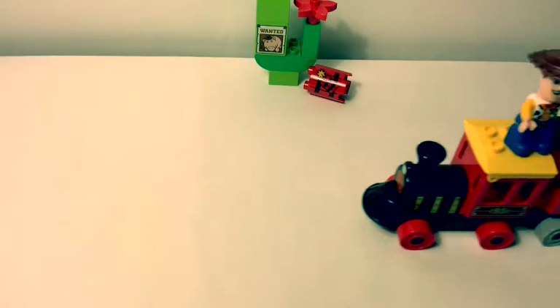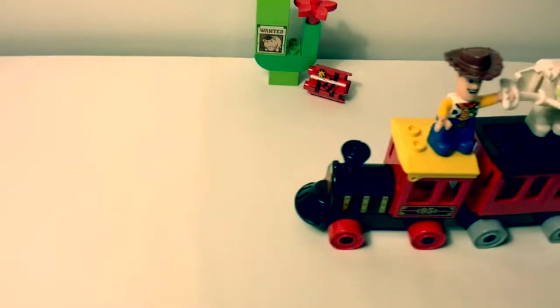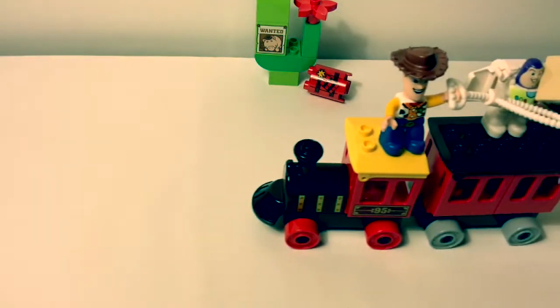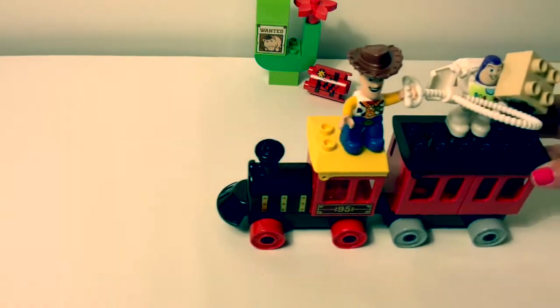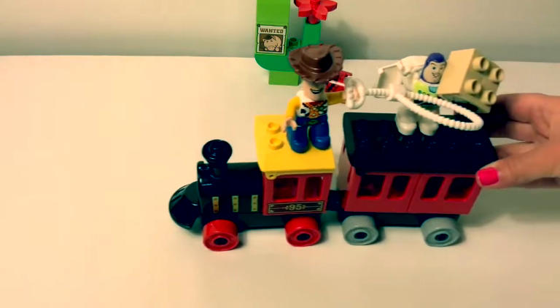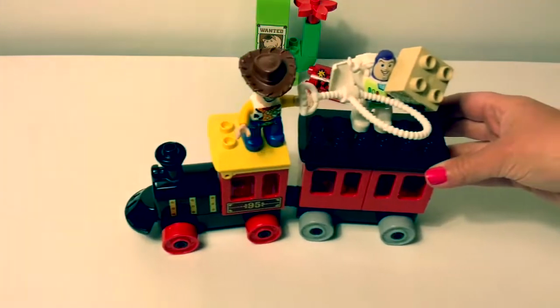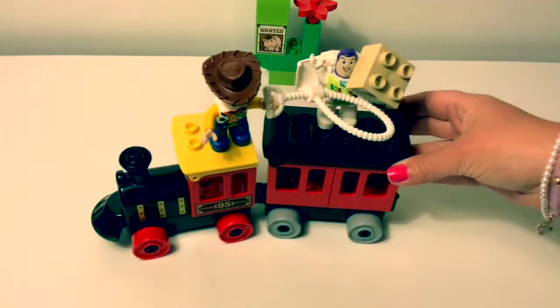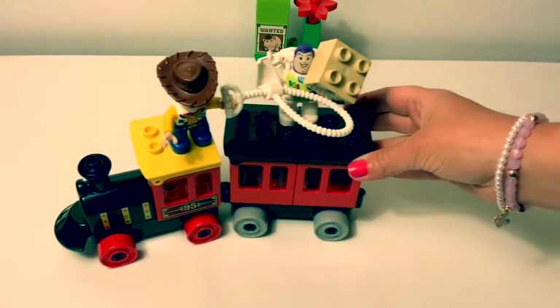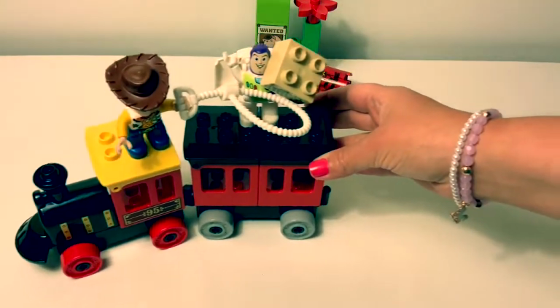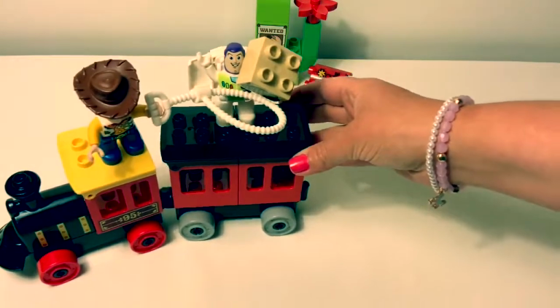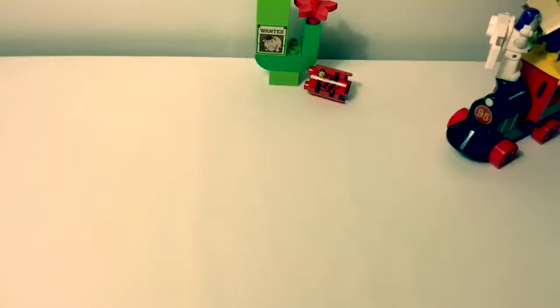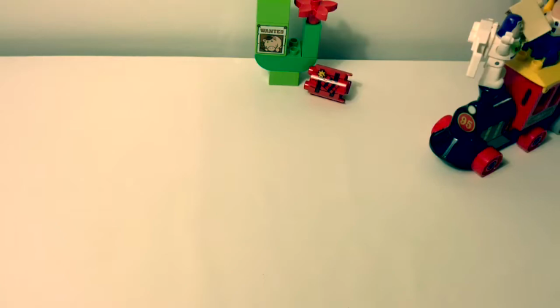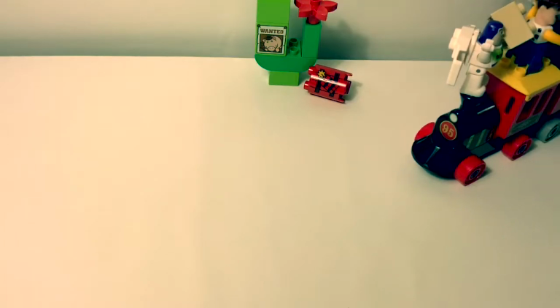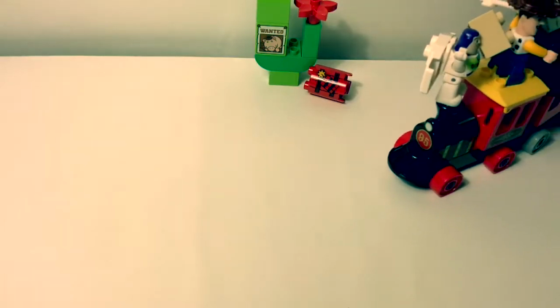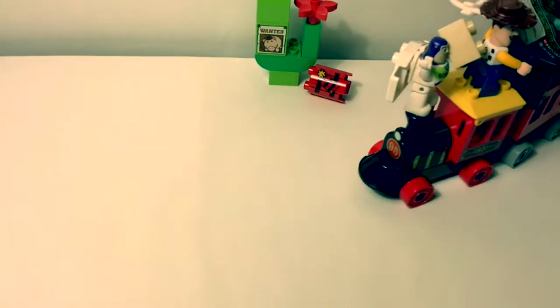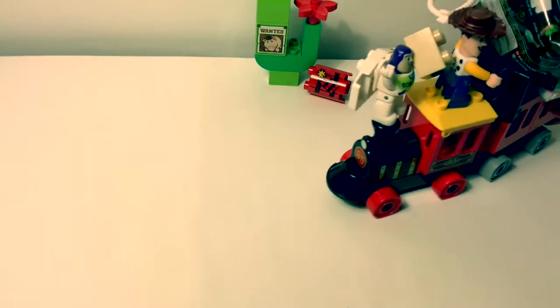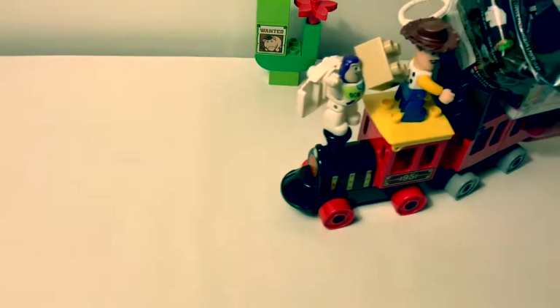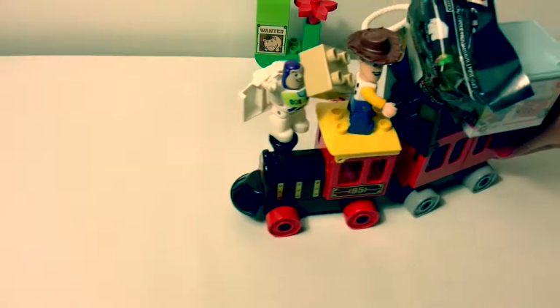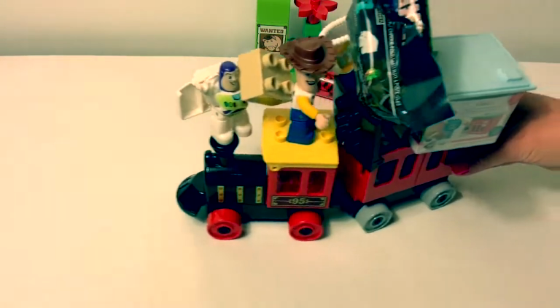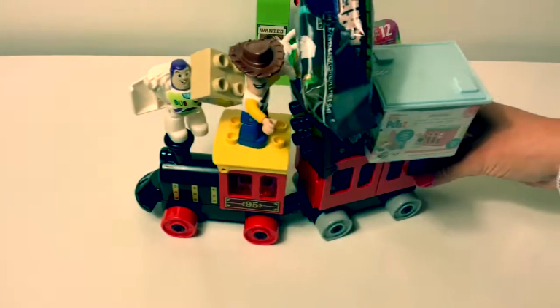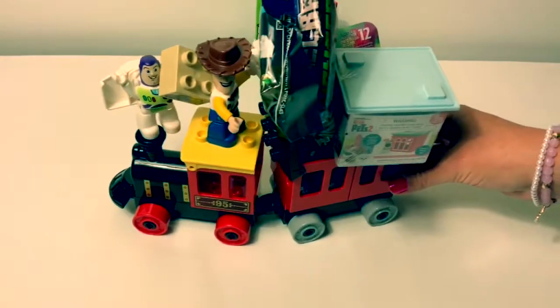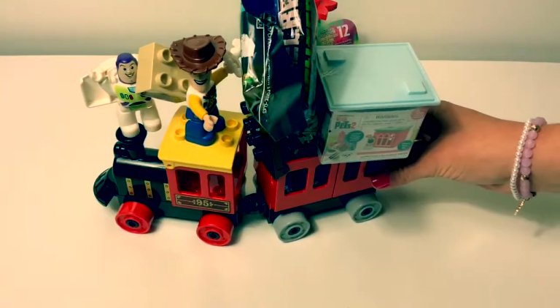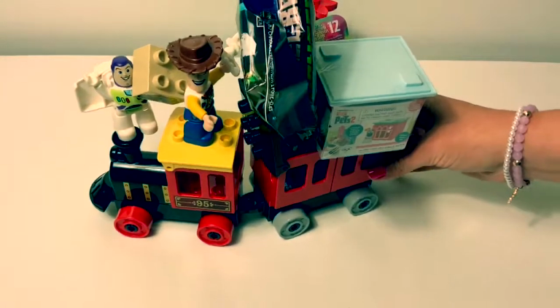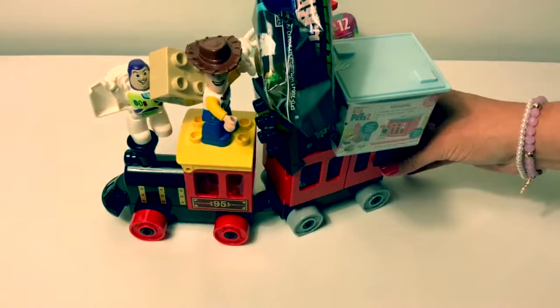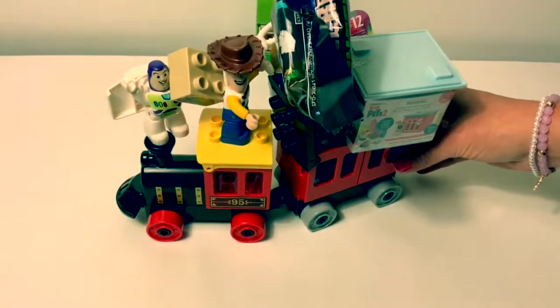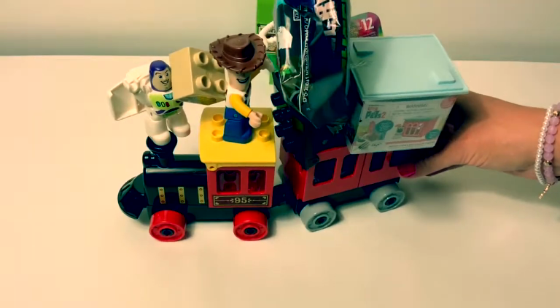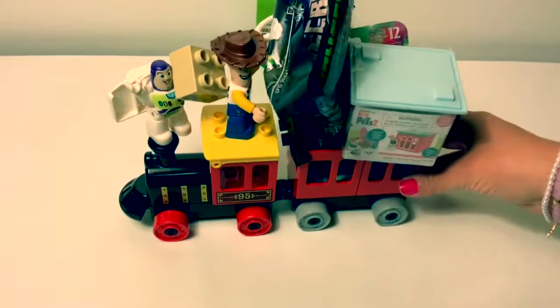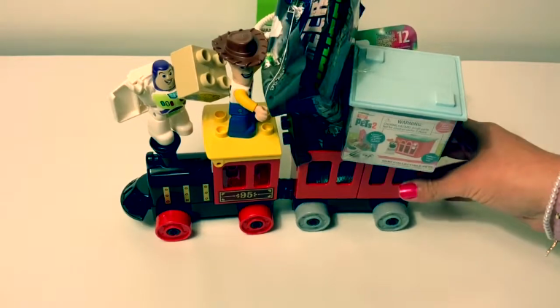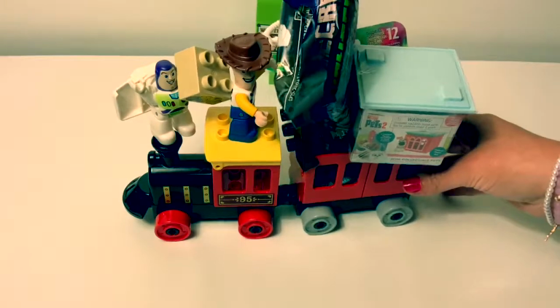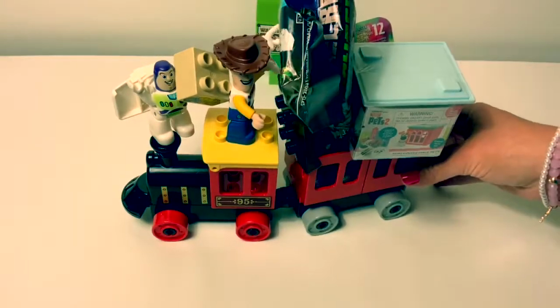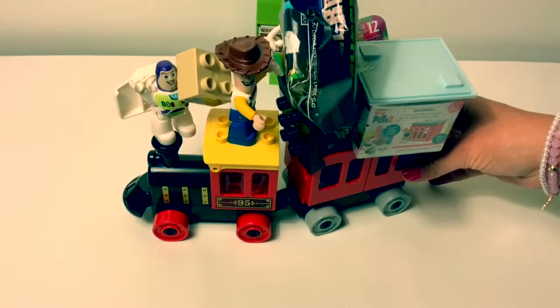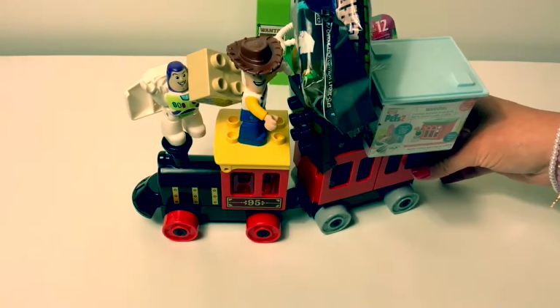Choo-choo! Choo-choo! Look, the train has some surprises on top. Let's open!